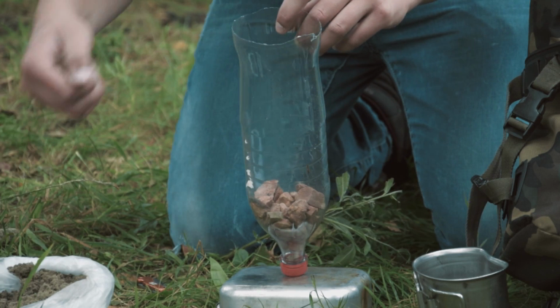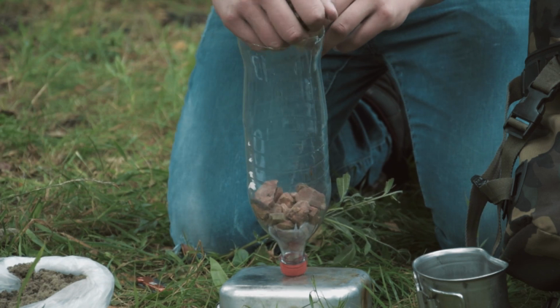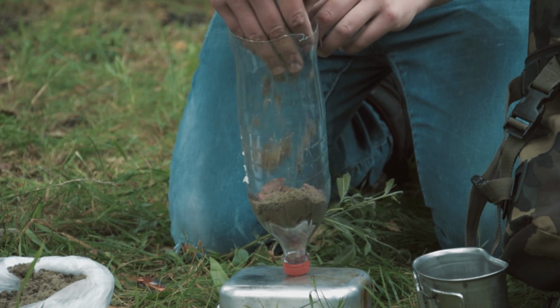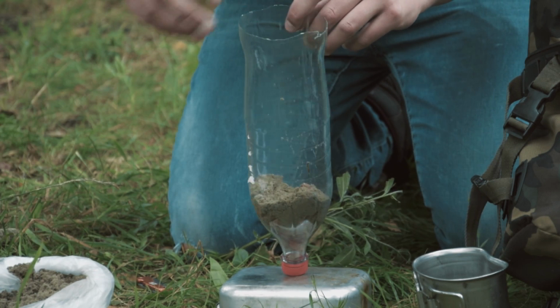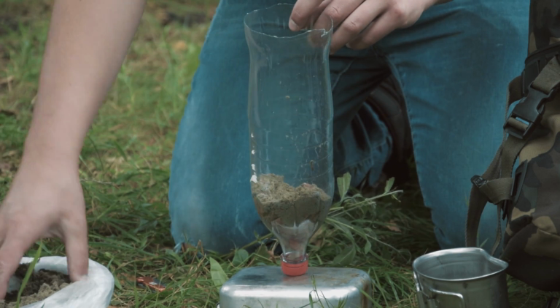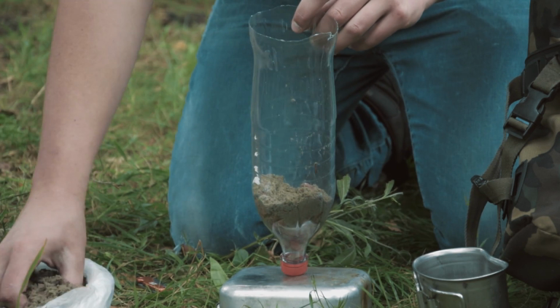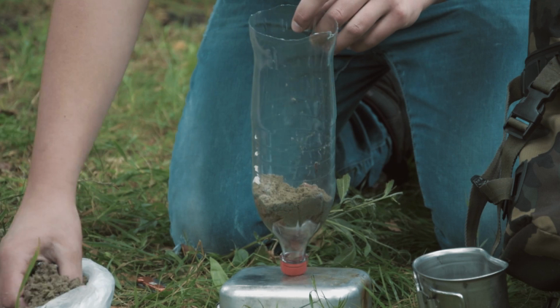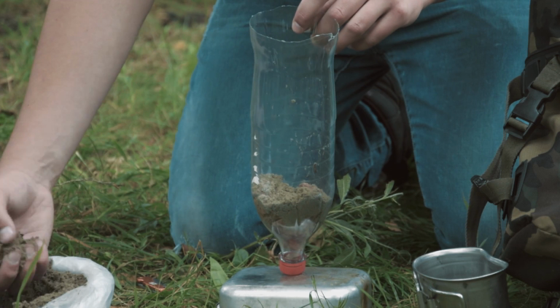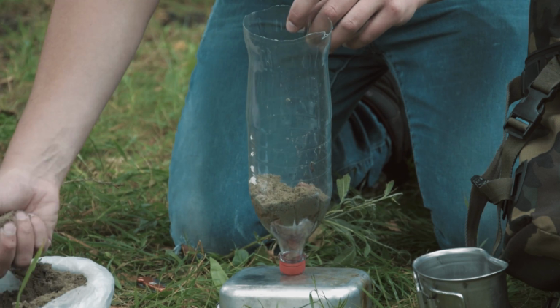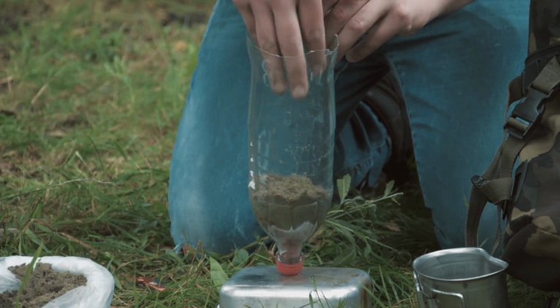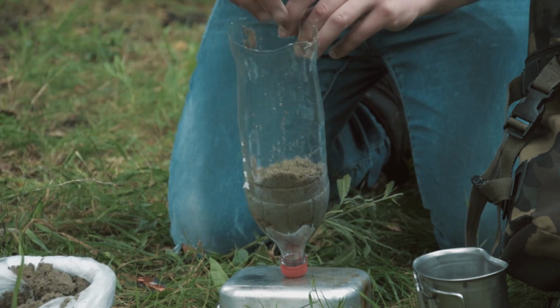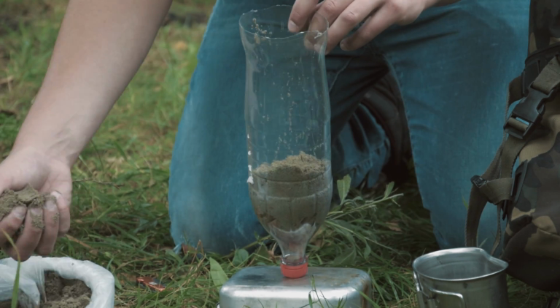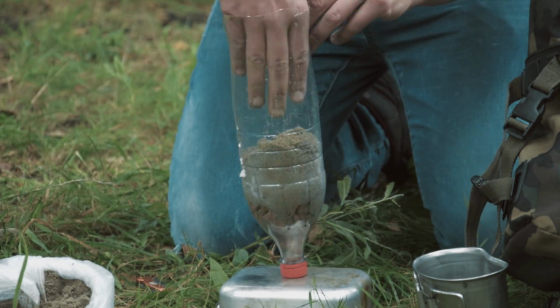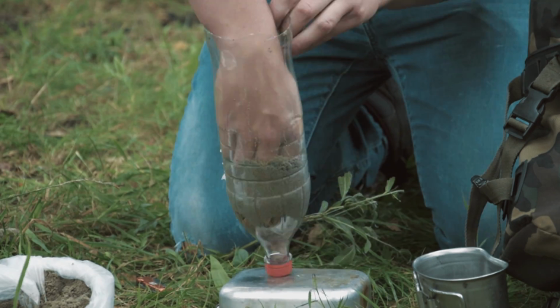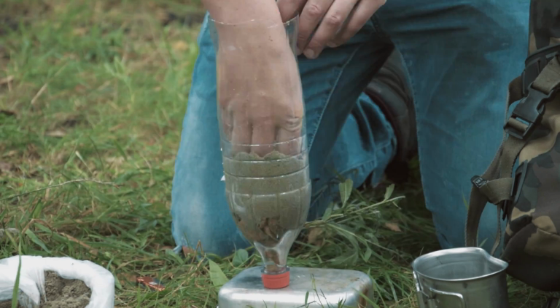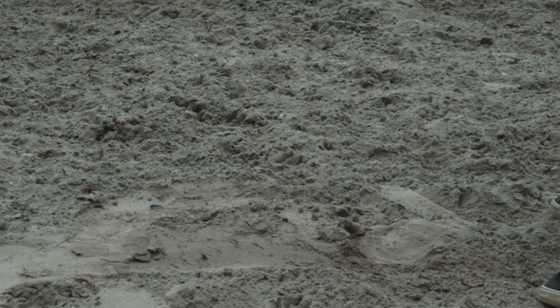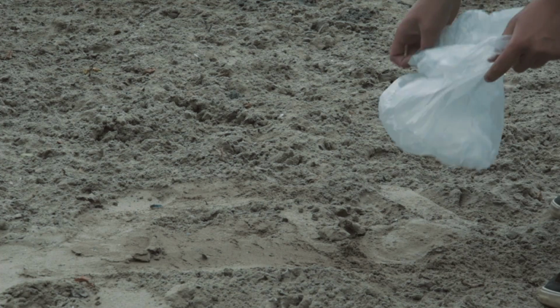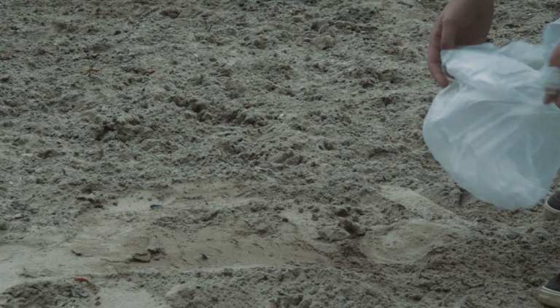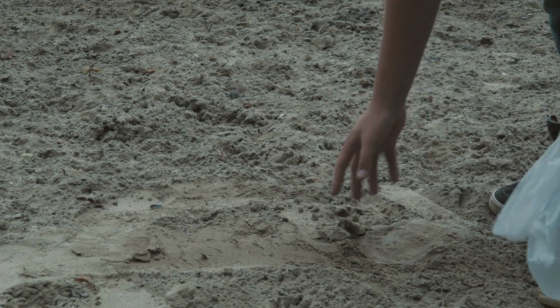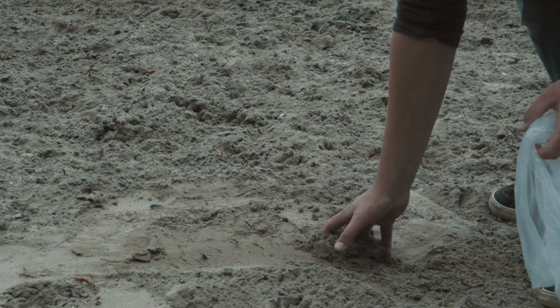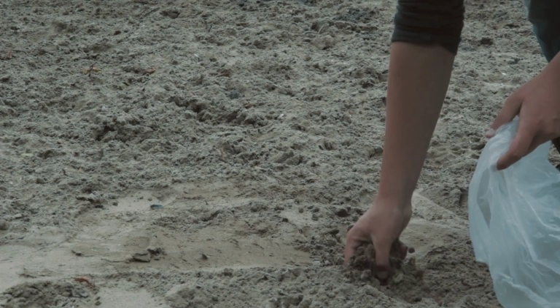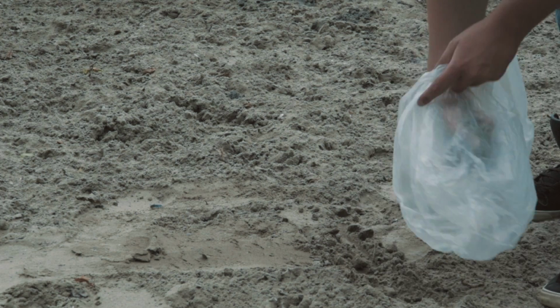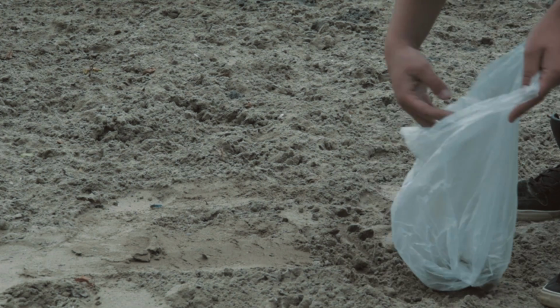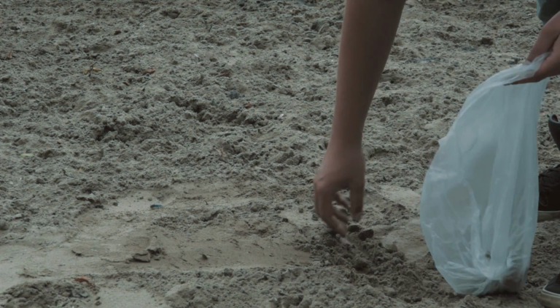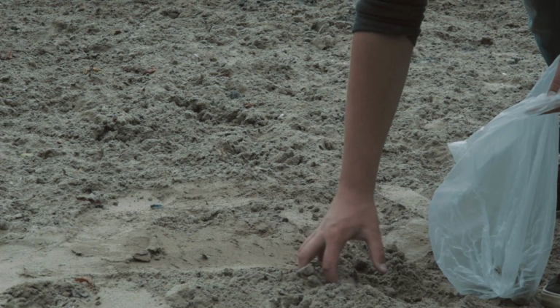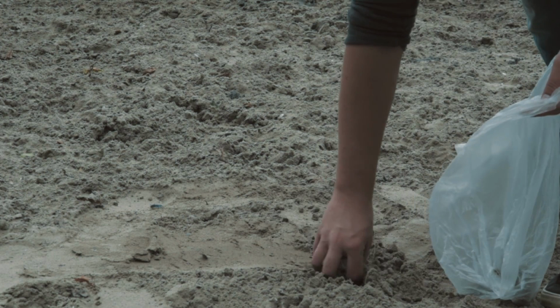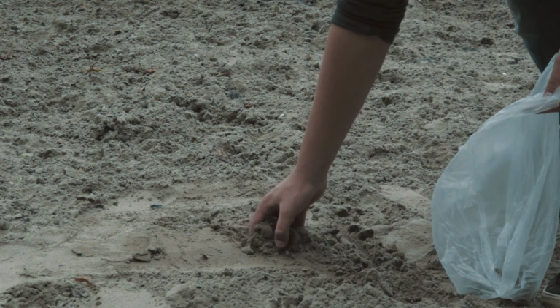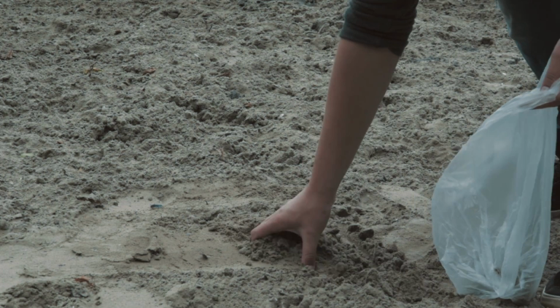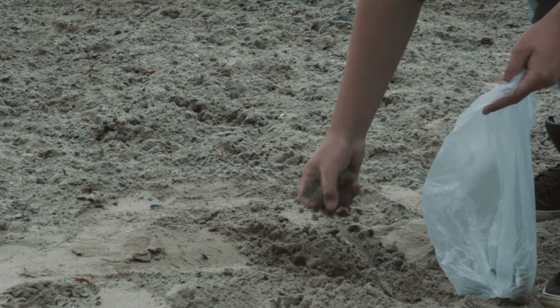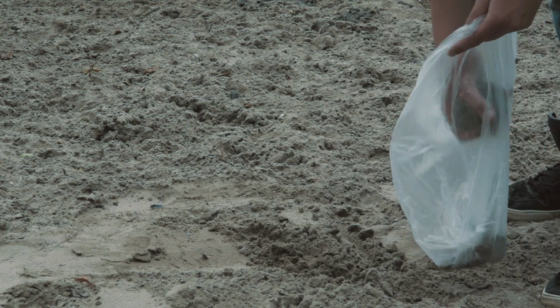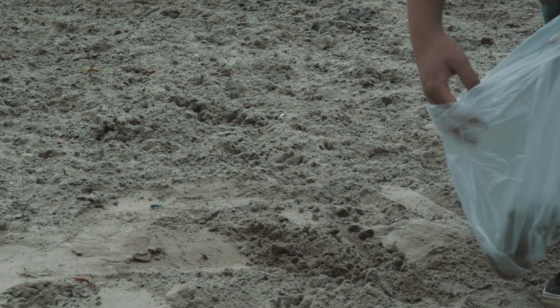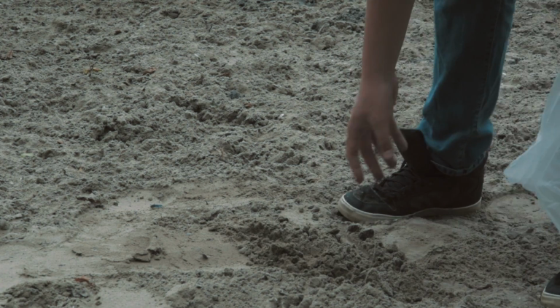Now, add a layer of sand. You can use any type of sand you want — you can find sand almost everywhere. If you are near a river, just walk downstream and you will find sand, like we did.